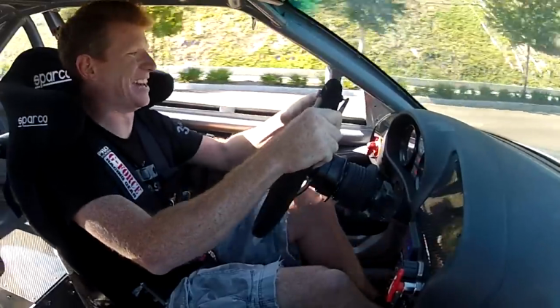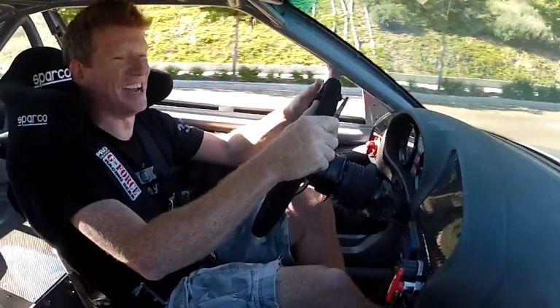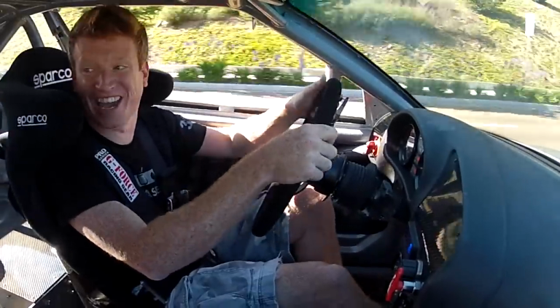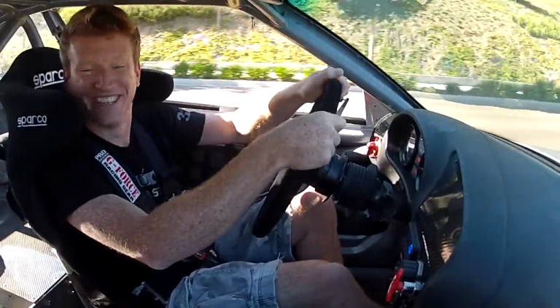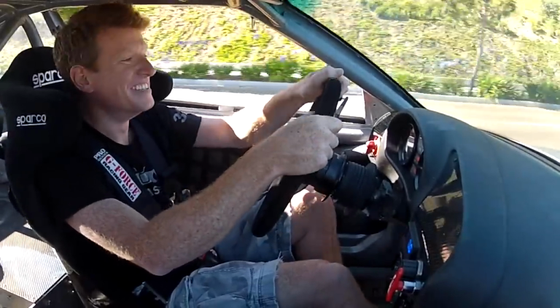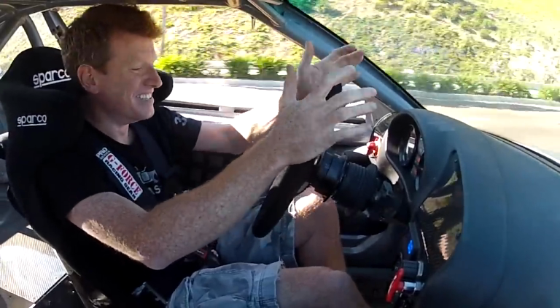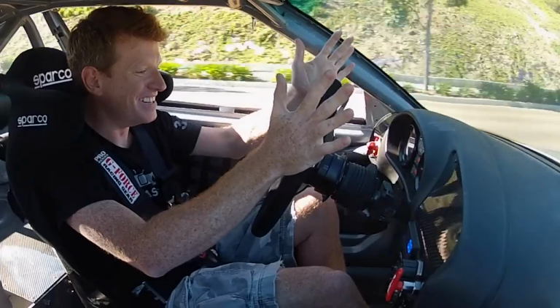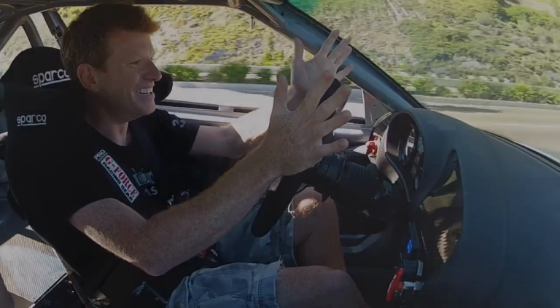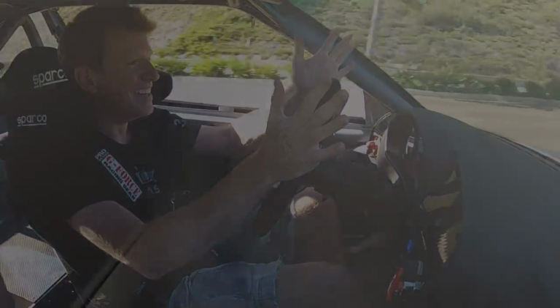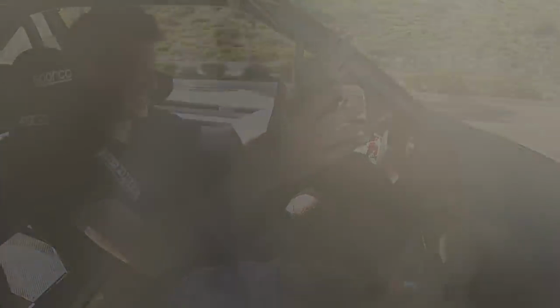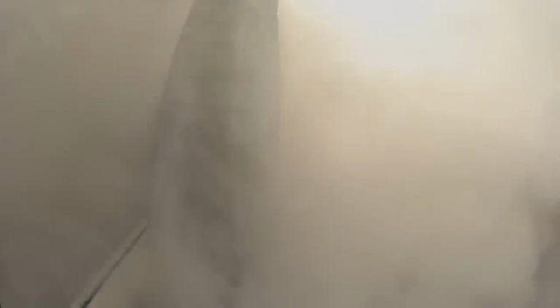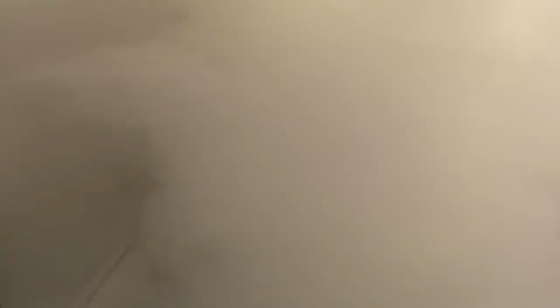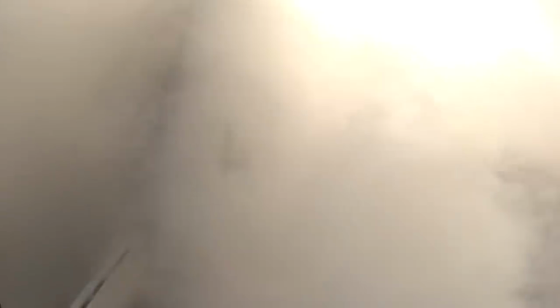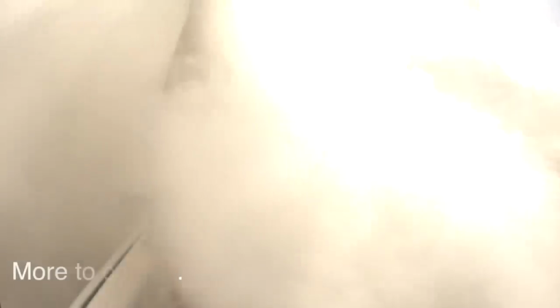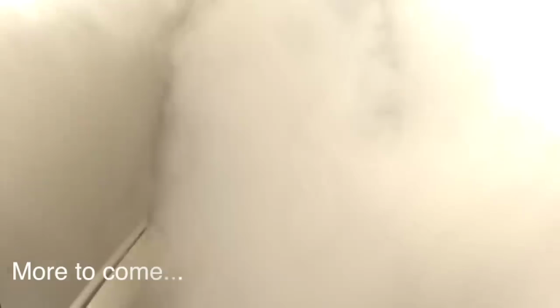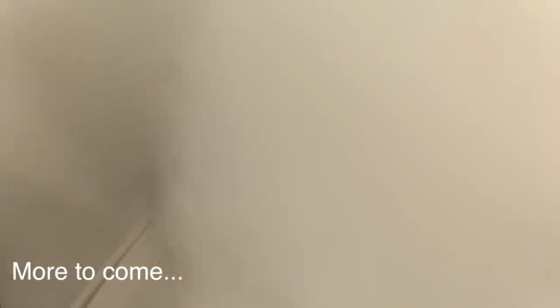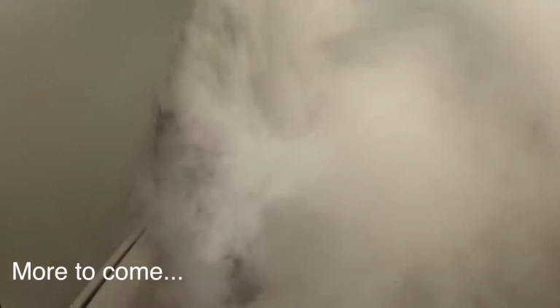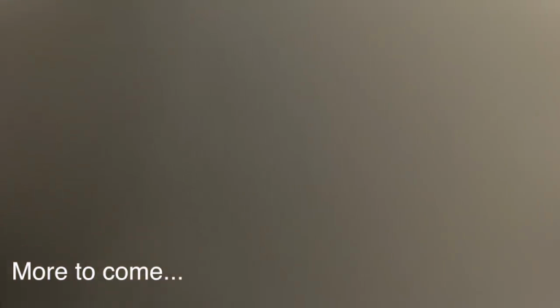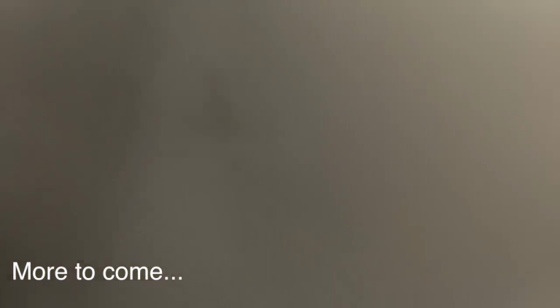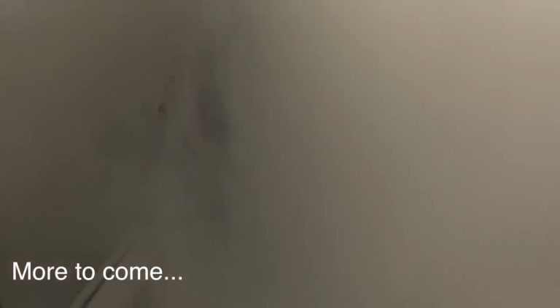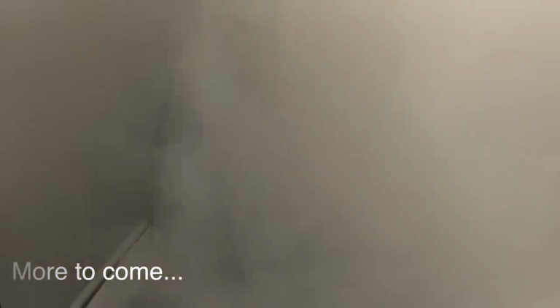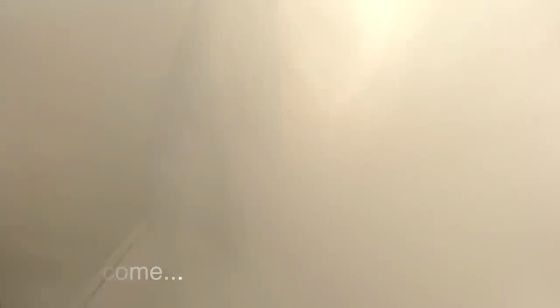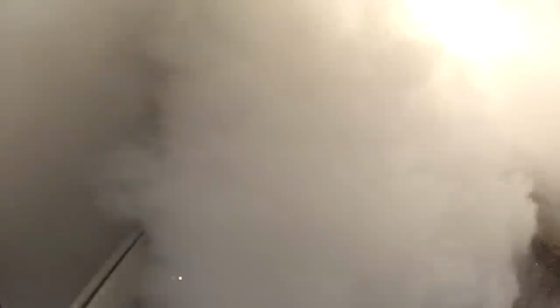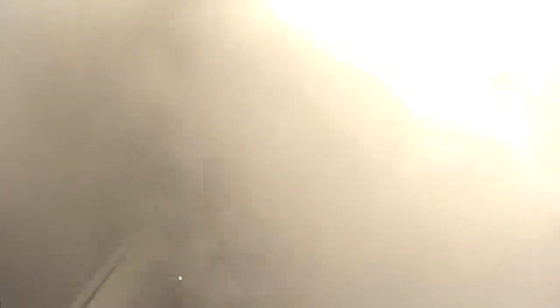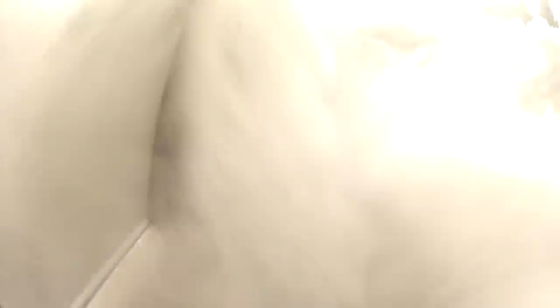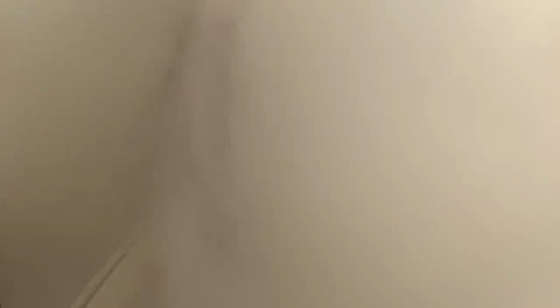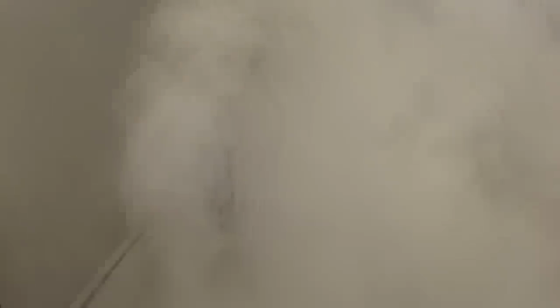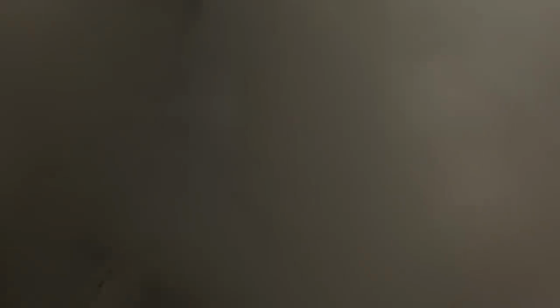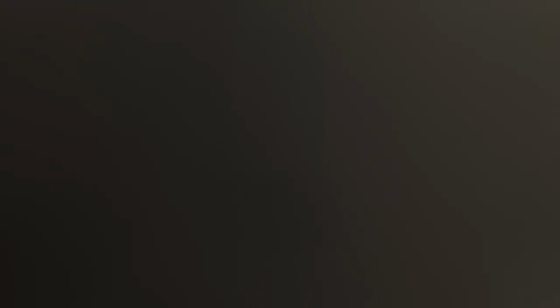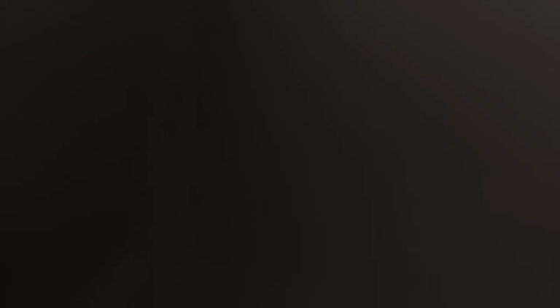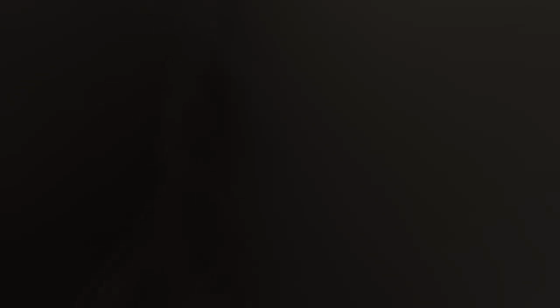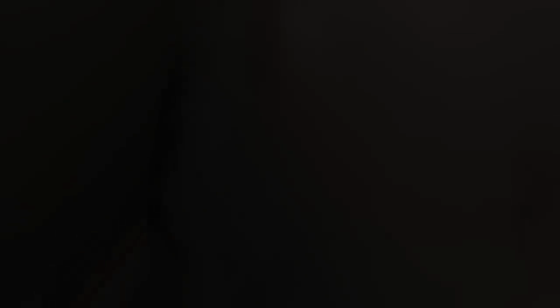We gotta go to a racetrack. We better try to move it.